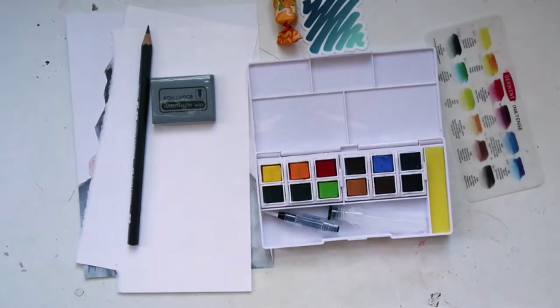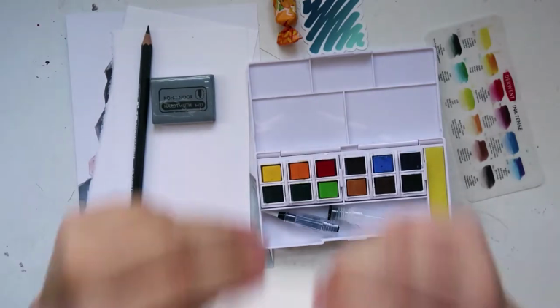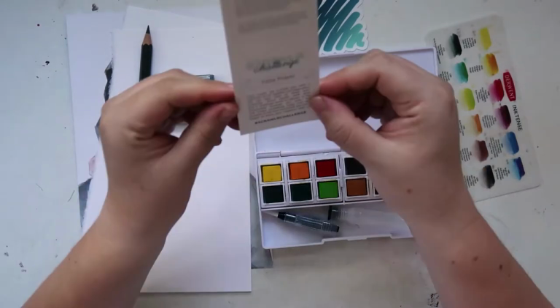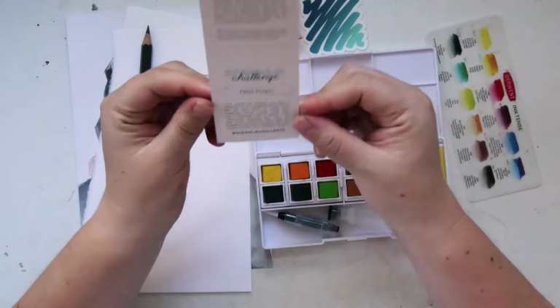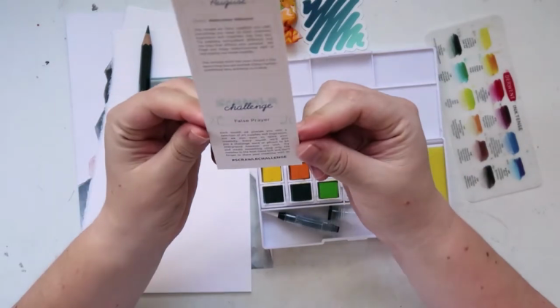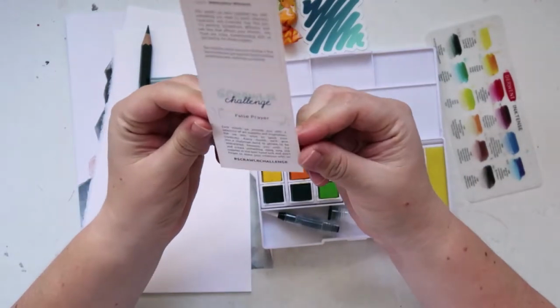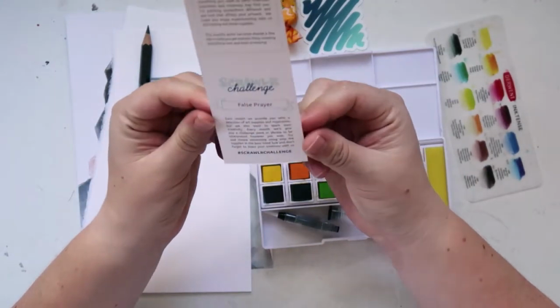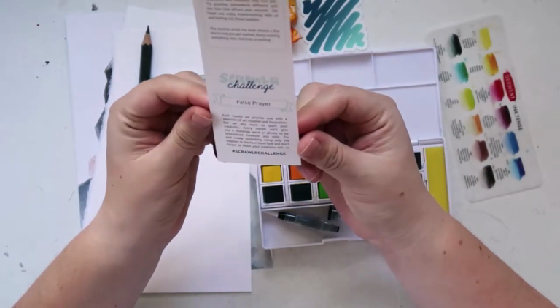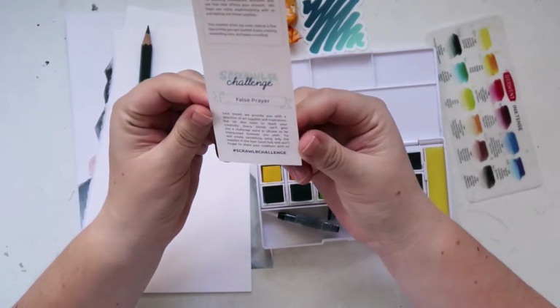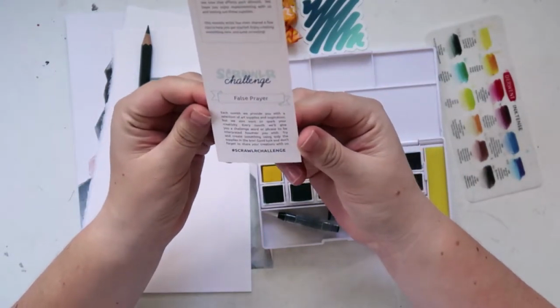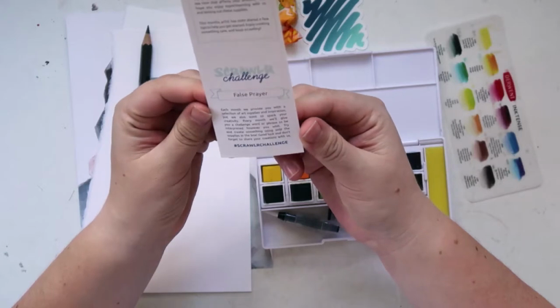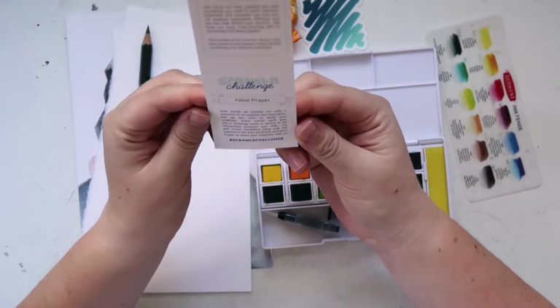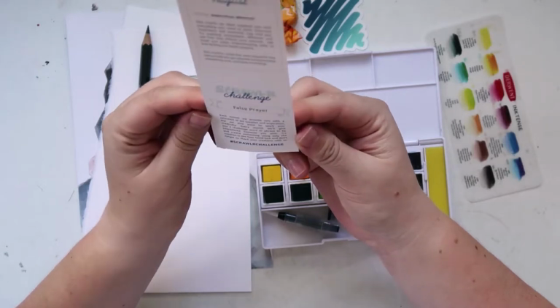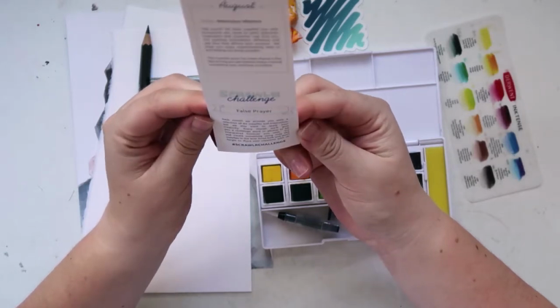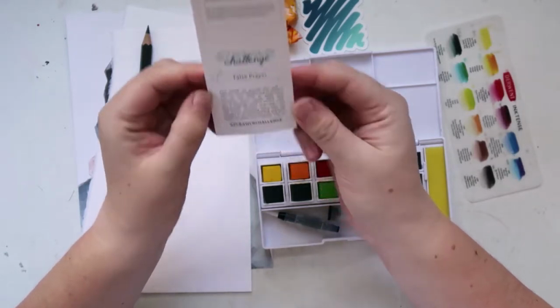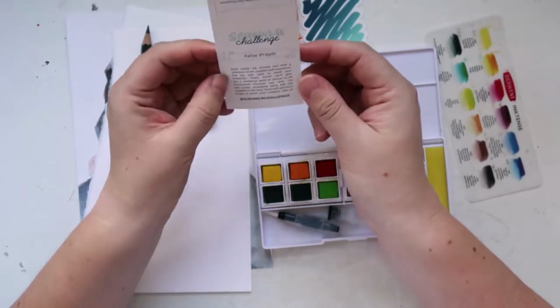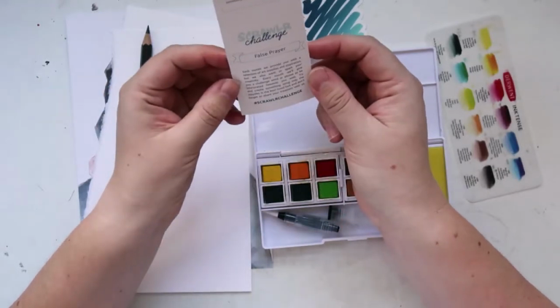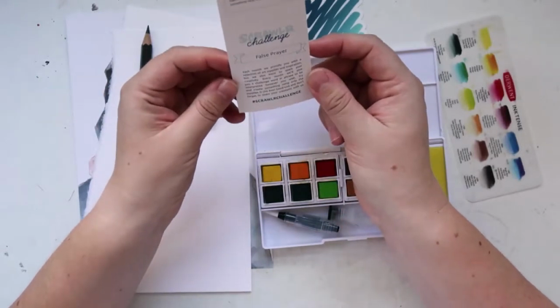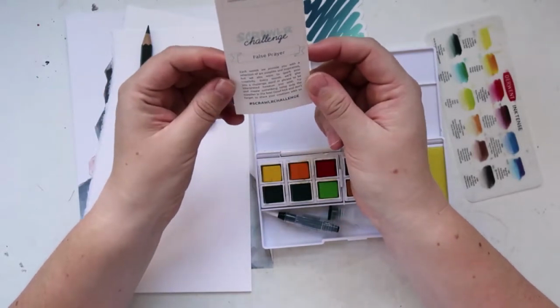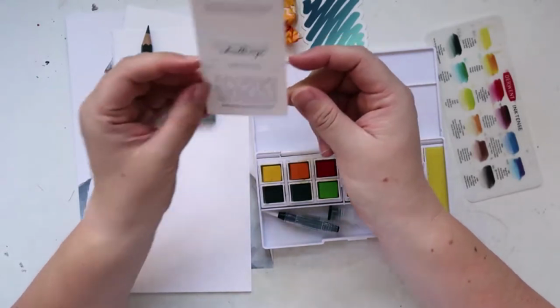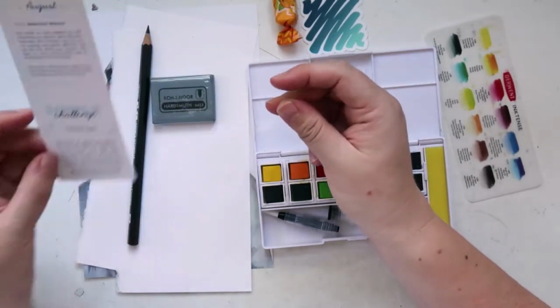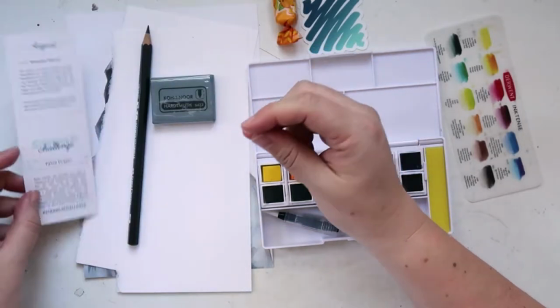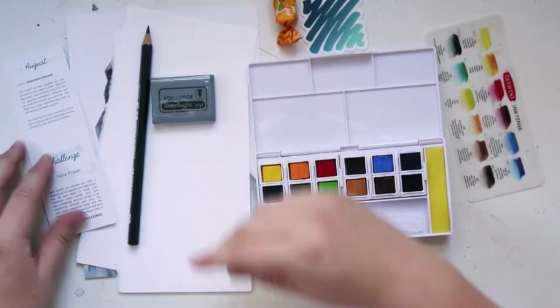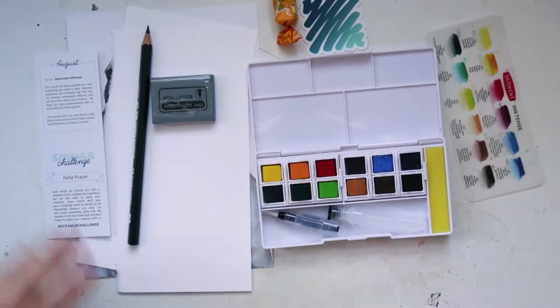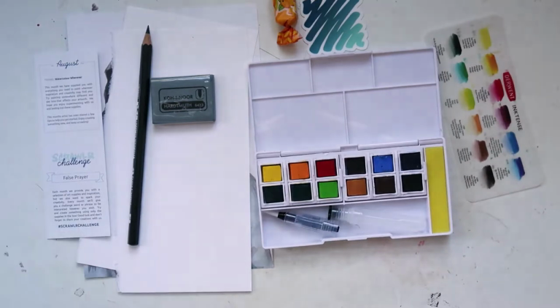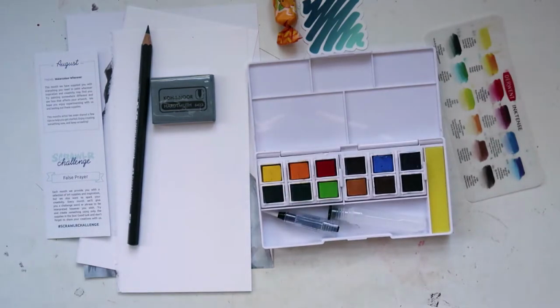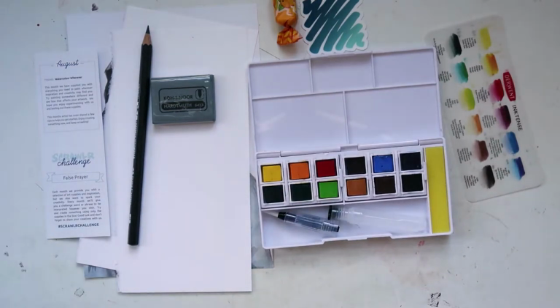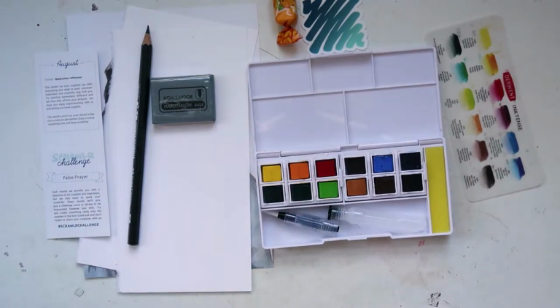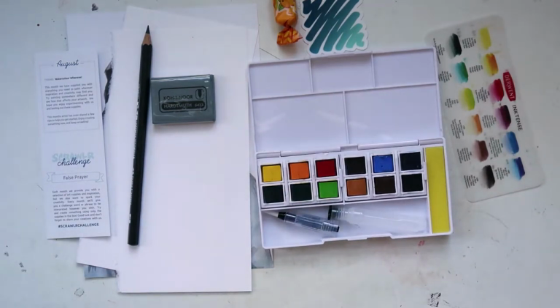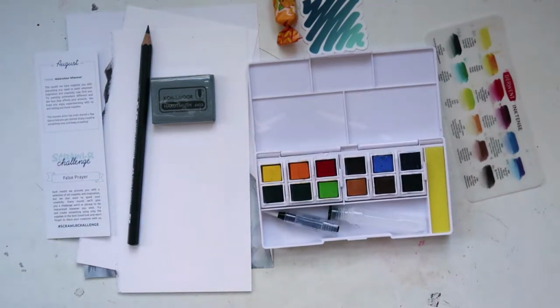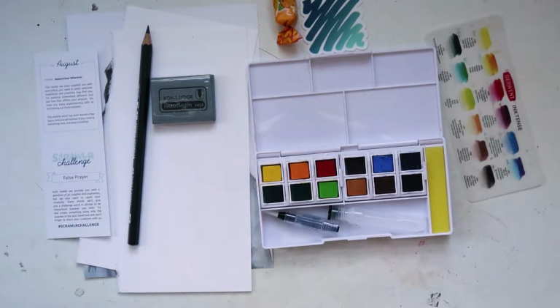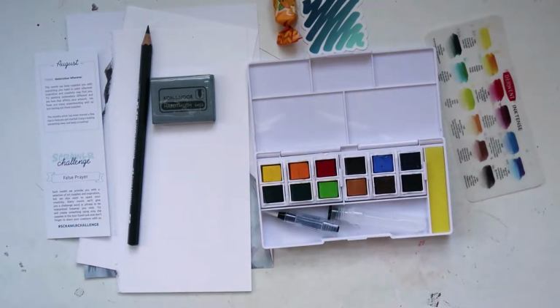This month's prompt is 'false prayer,' so I have no idea what to do with that, but I guess we'll just test out the supplies and hopefully something will come to us in the meantime.